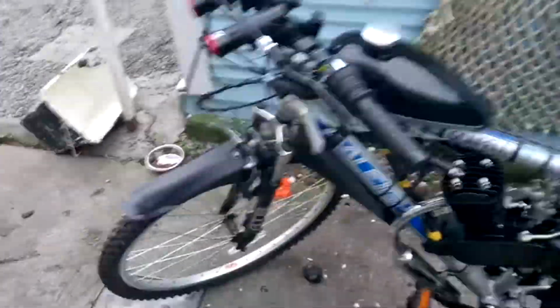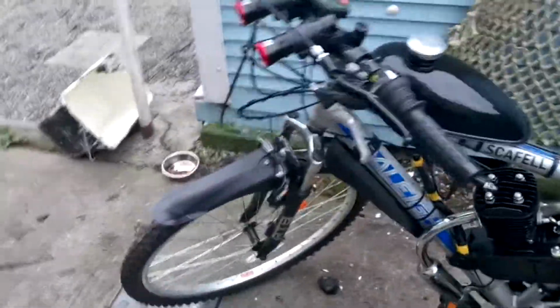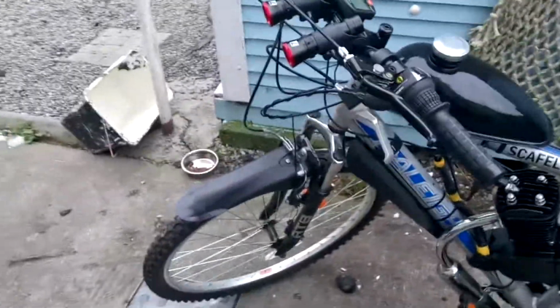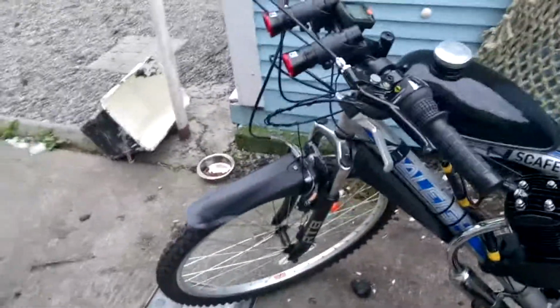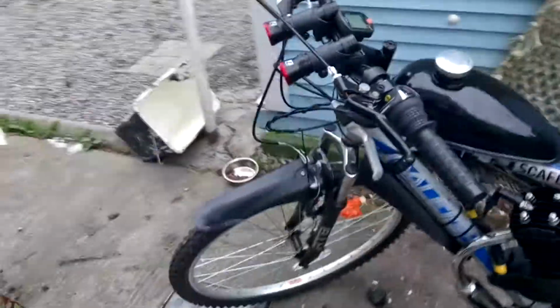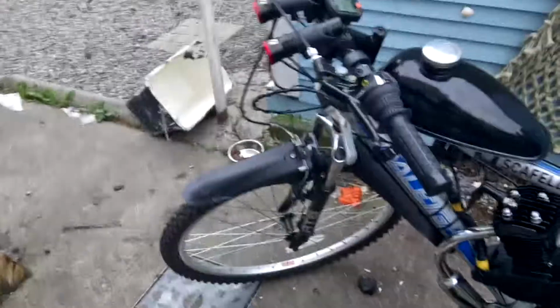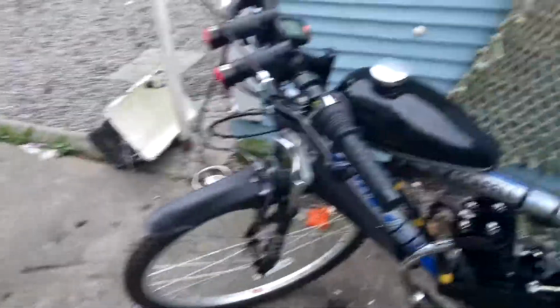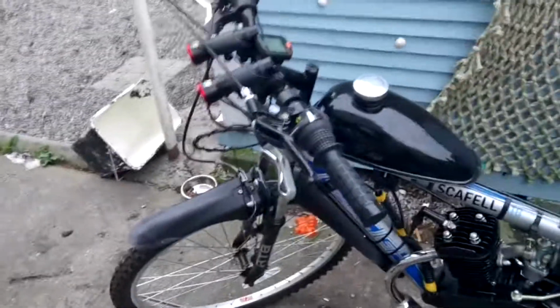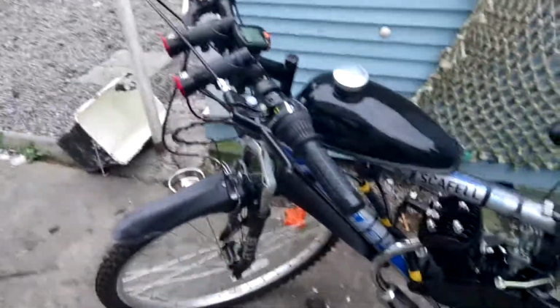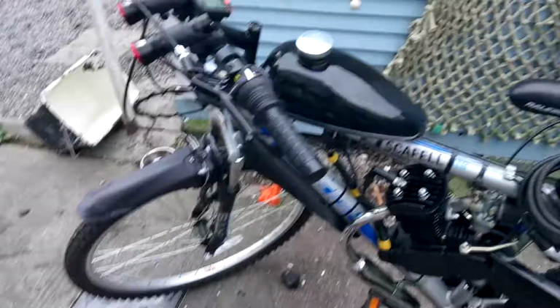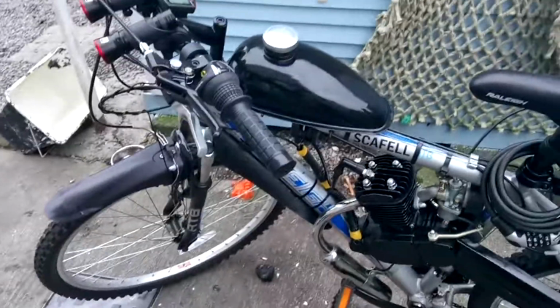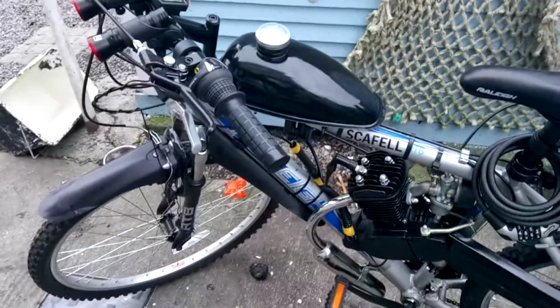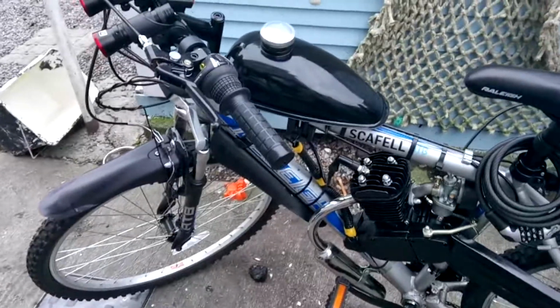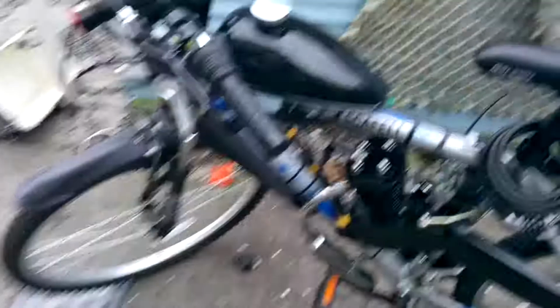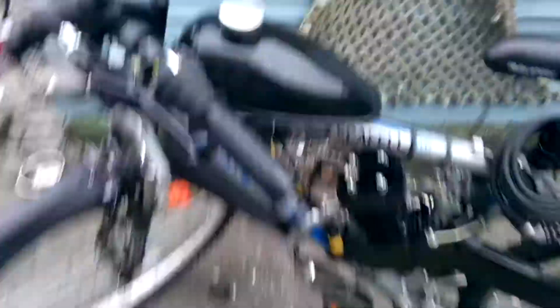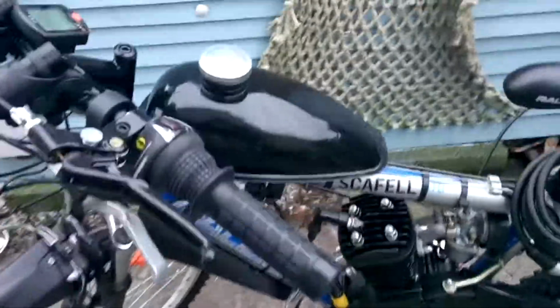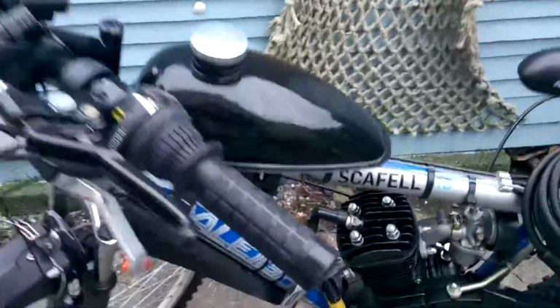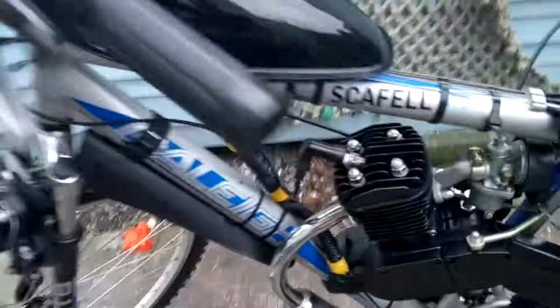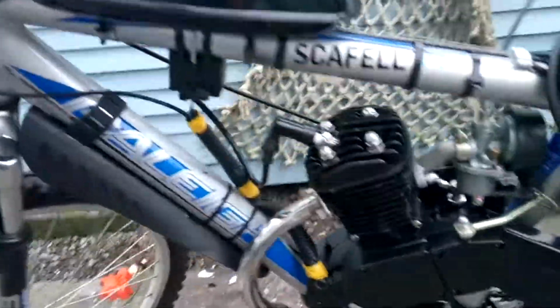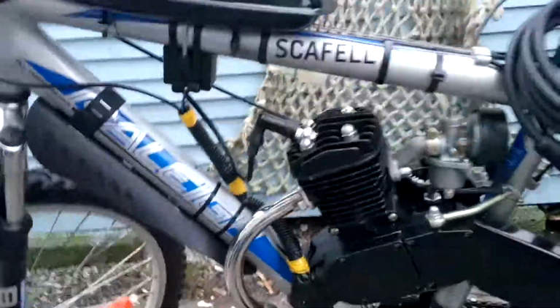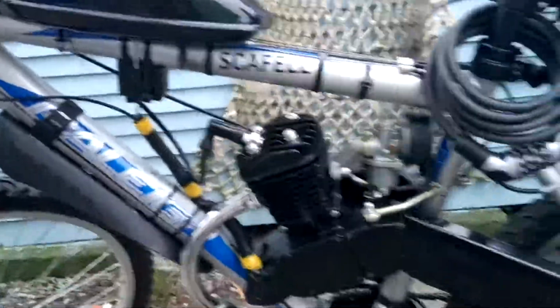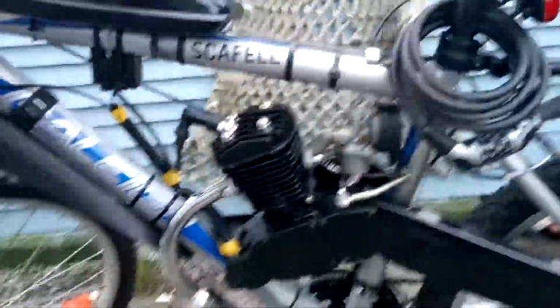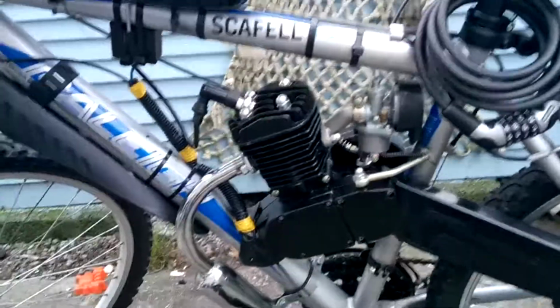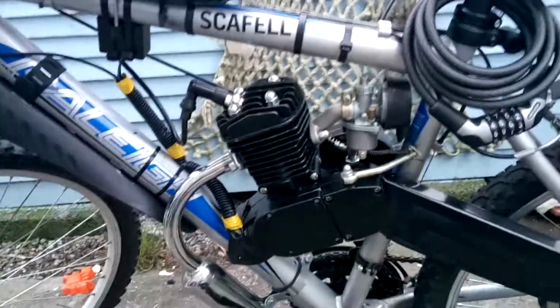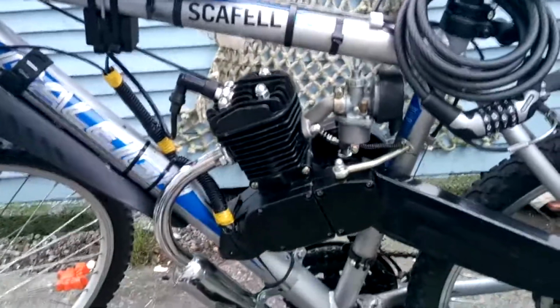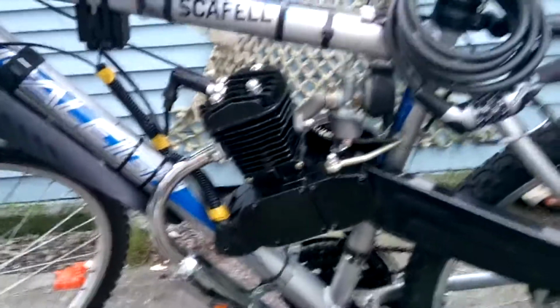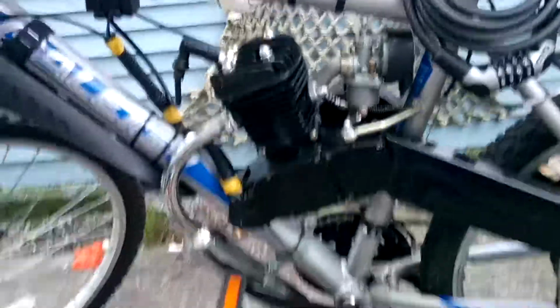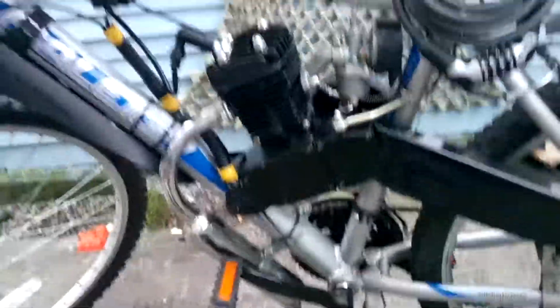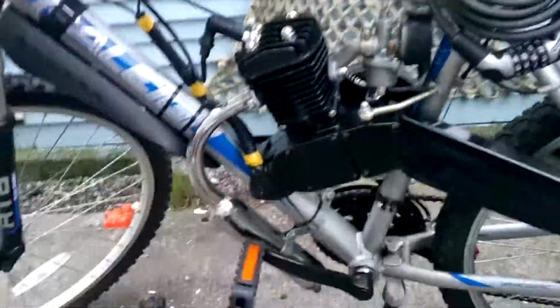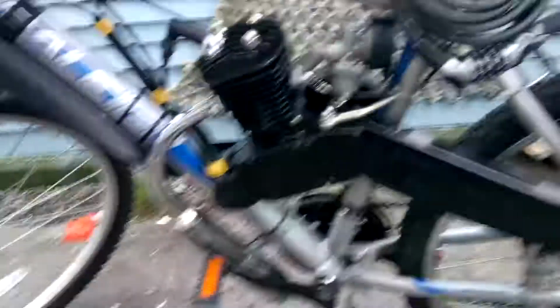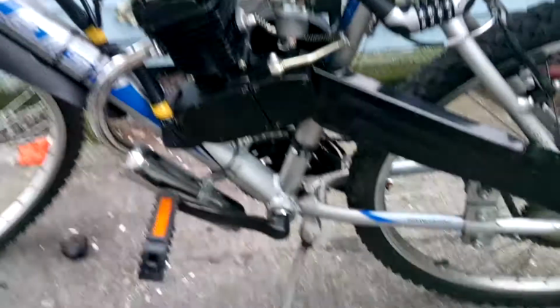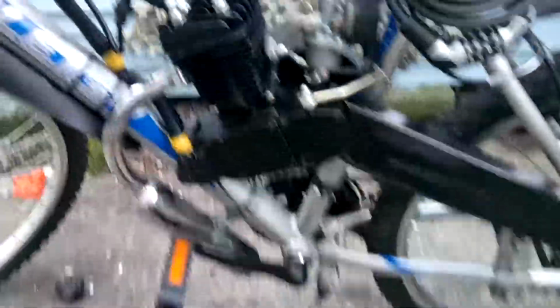Hi YouTubers, this is my brand new 2016 80cc engine bicycle kit. I'll just give you a look at it.